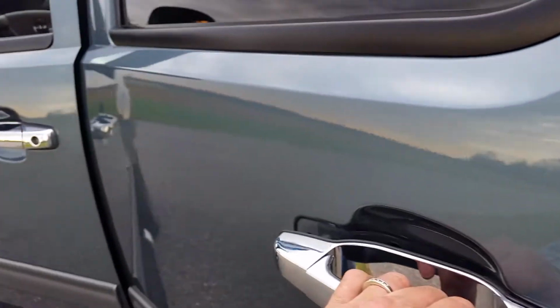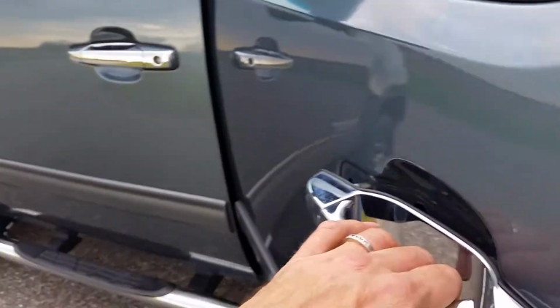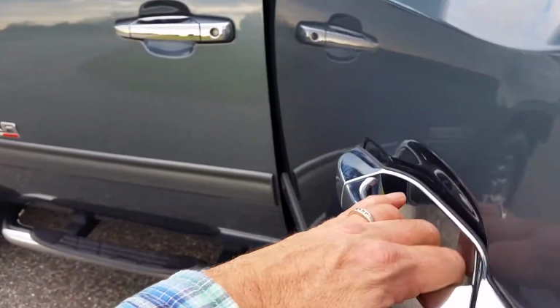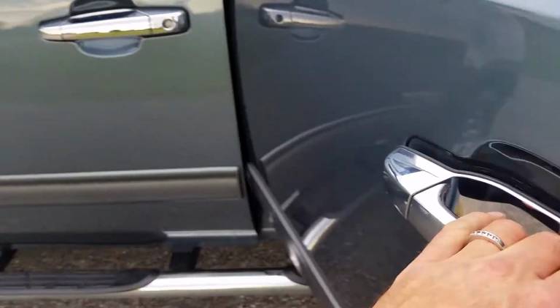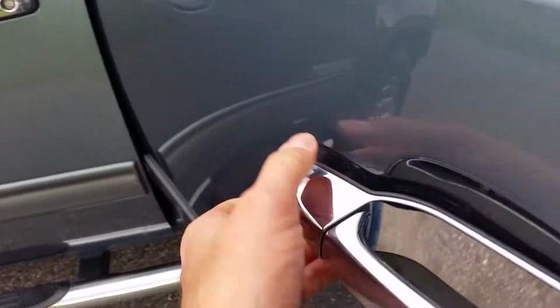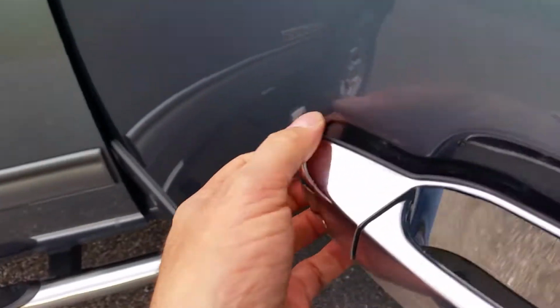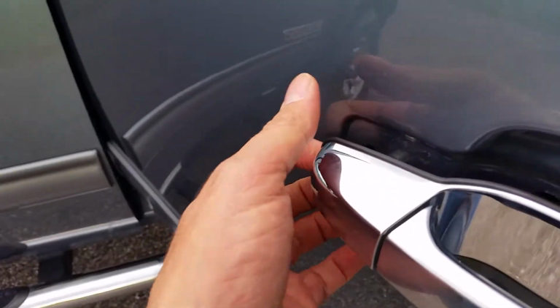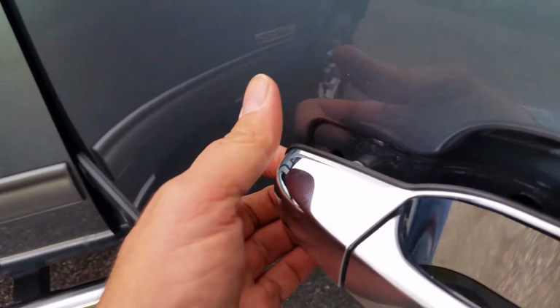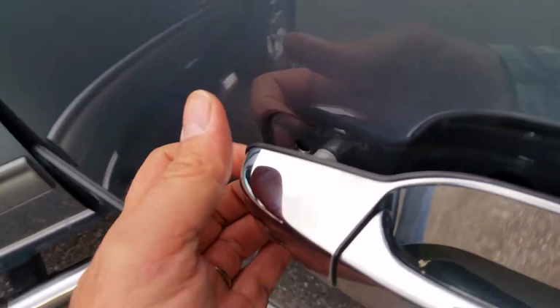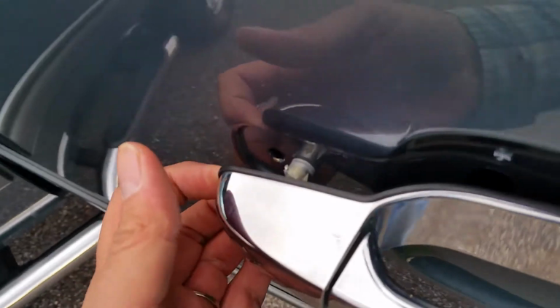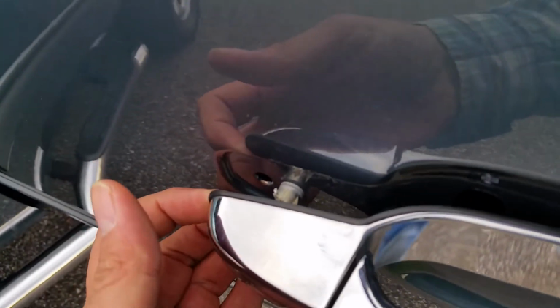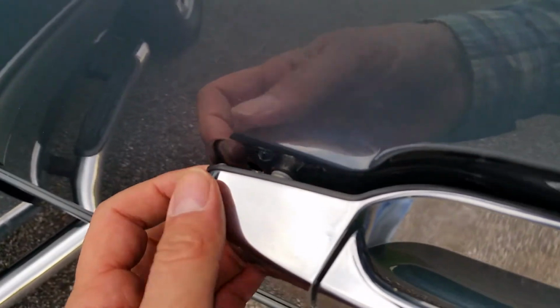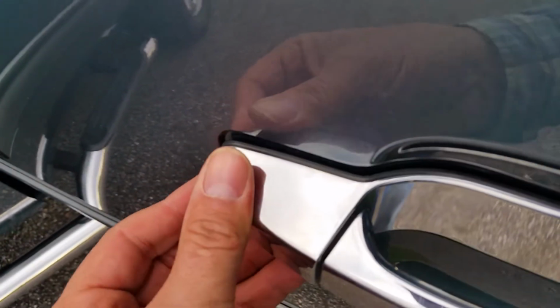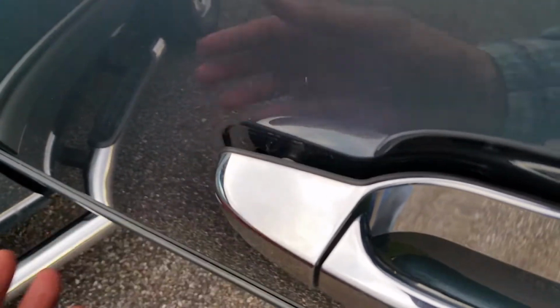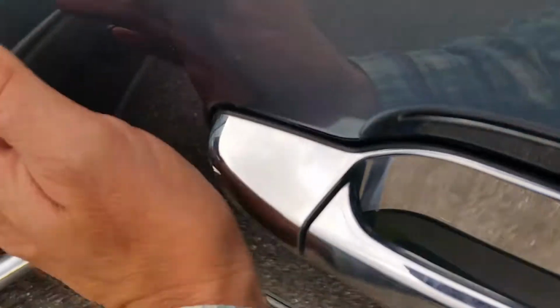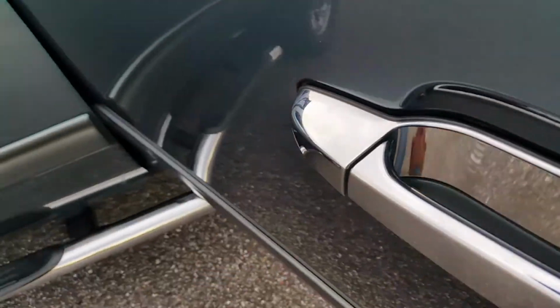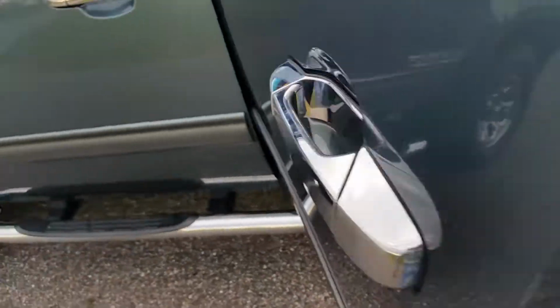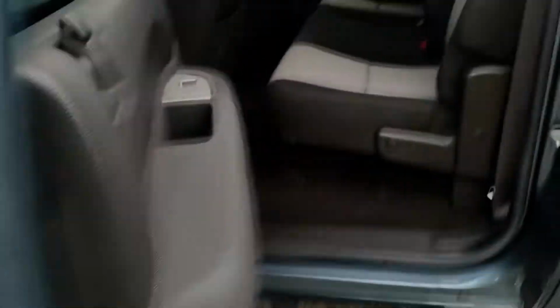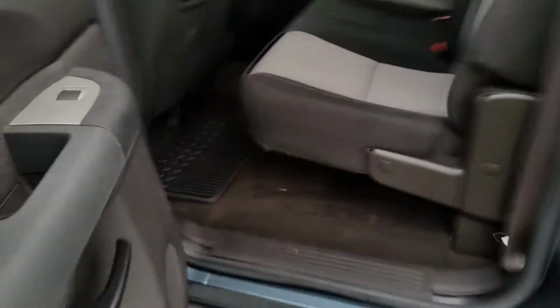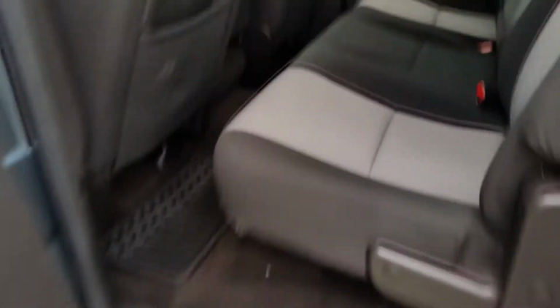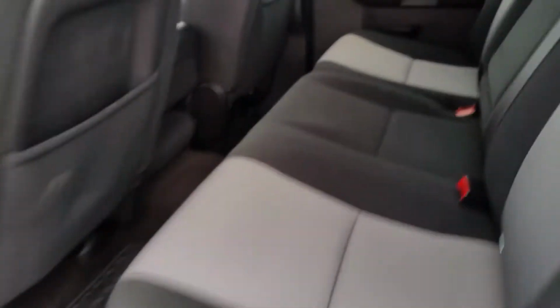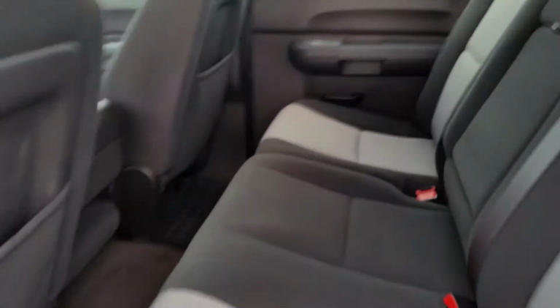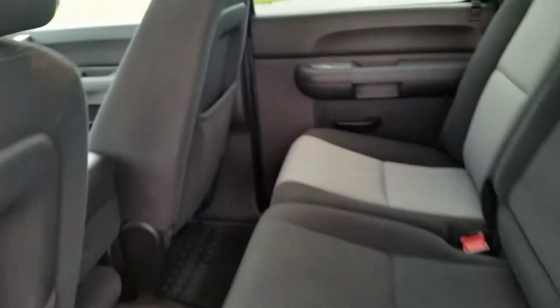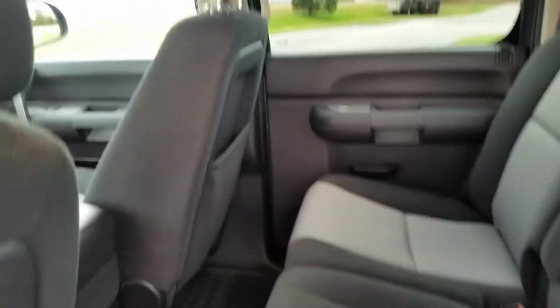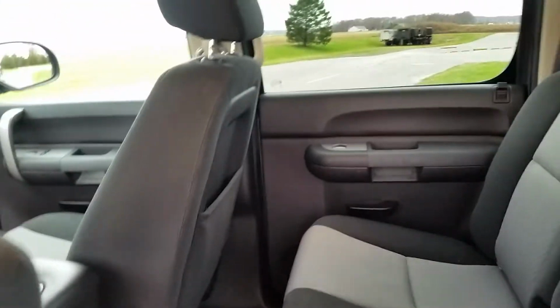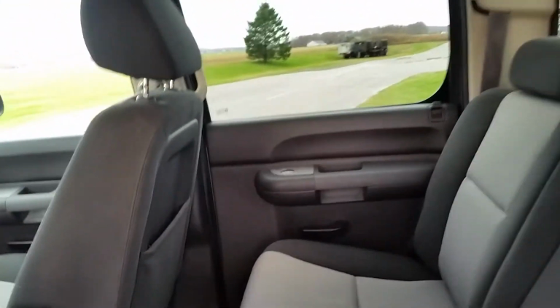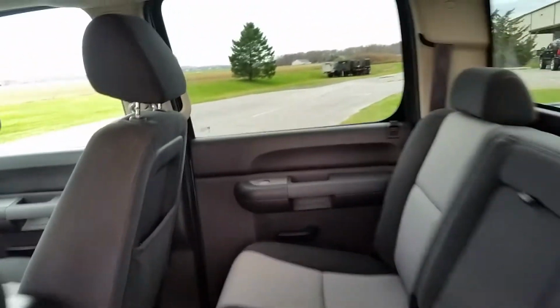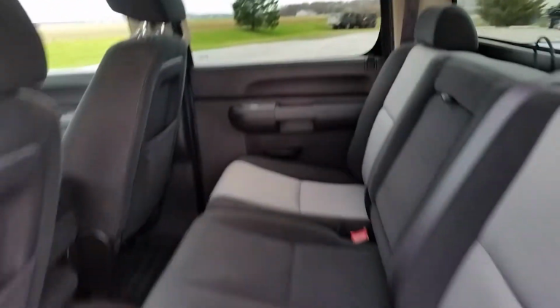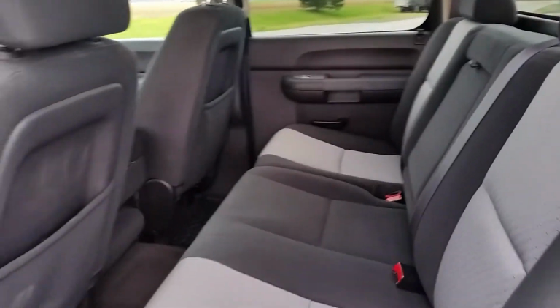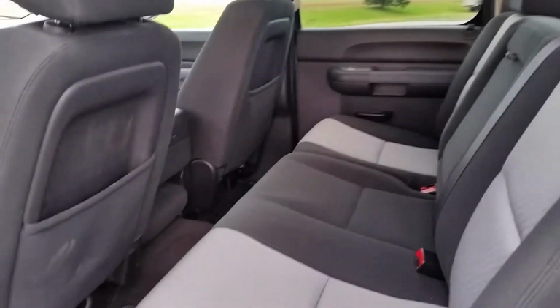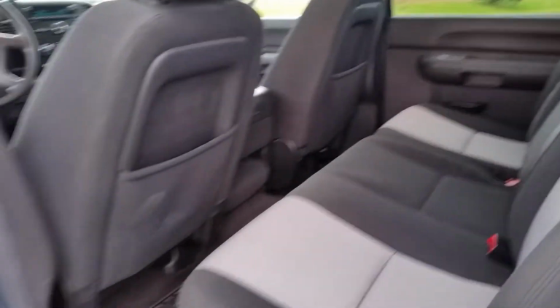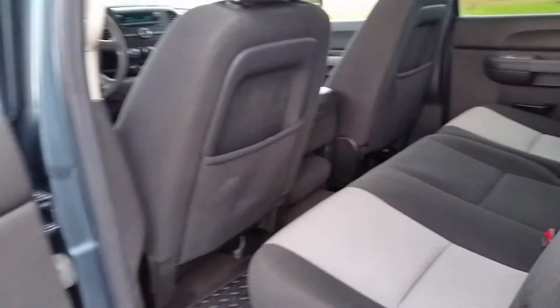This door handle is broken on the left side — still functions properly, but you can see the tab broke there. Slush mats in the back as well; it's a real nice two-tone interior.